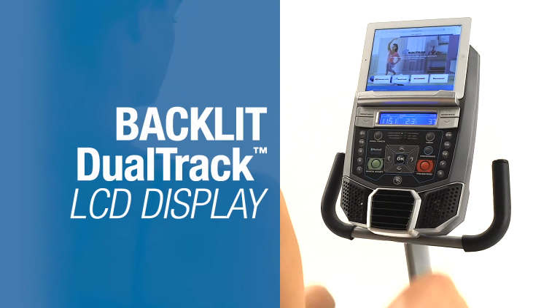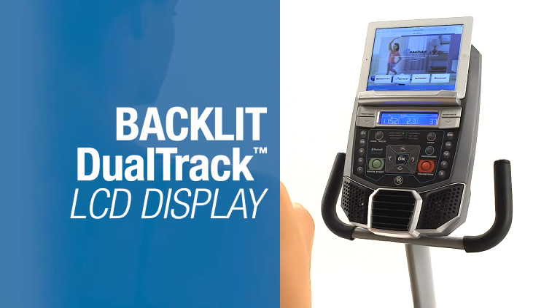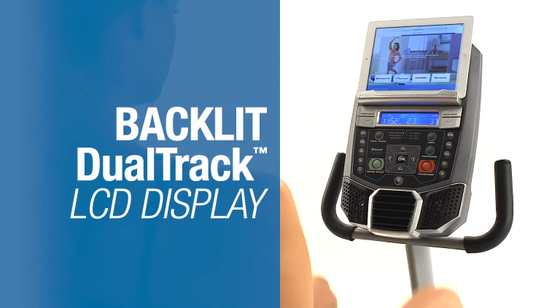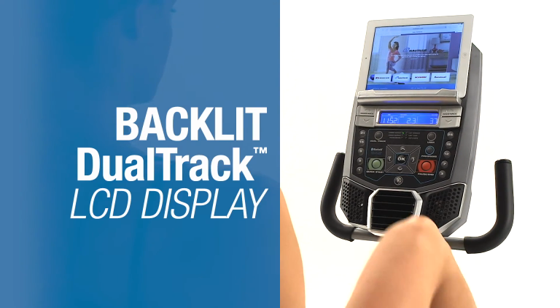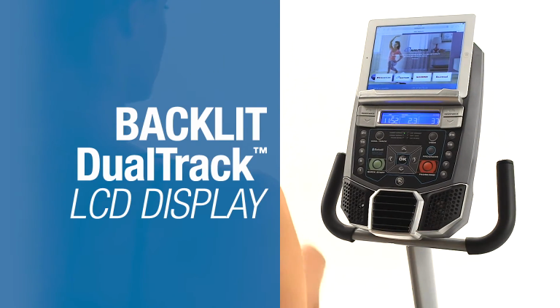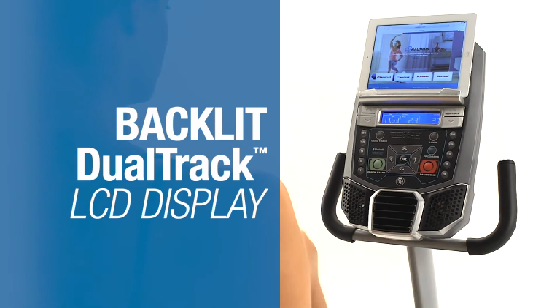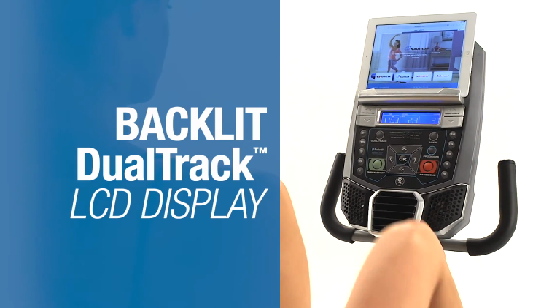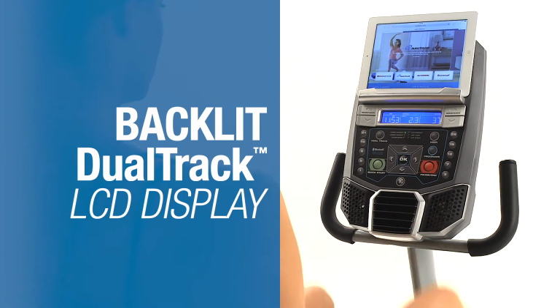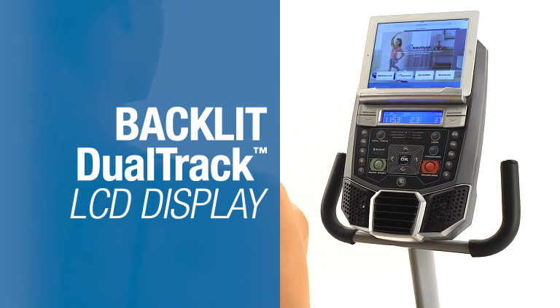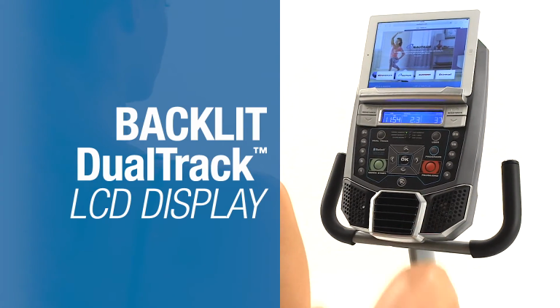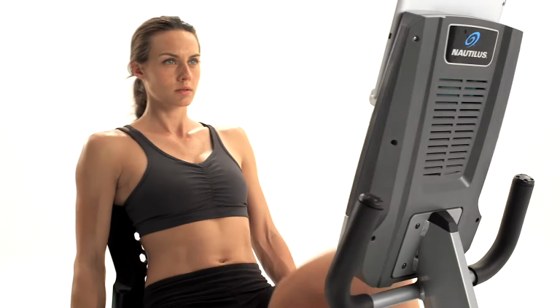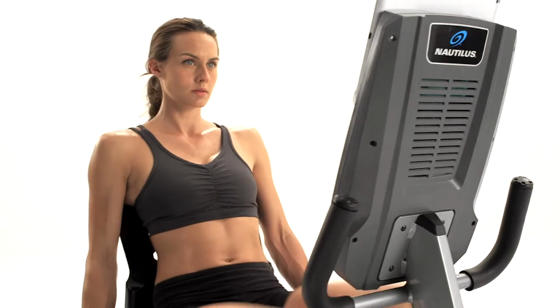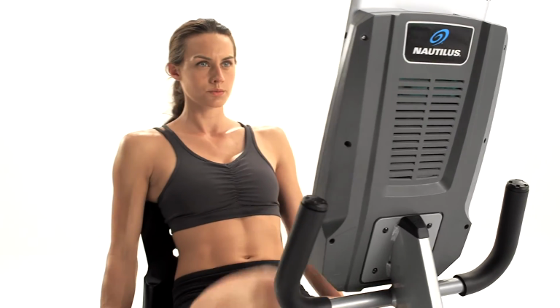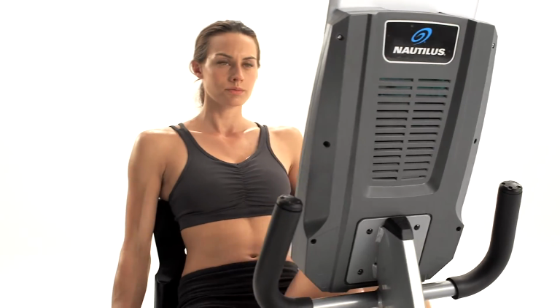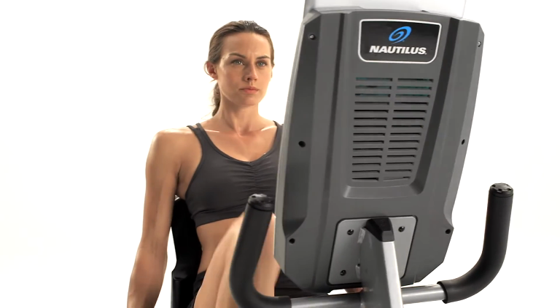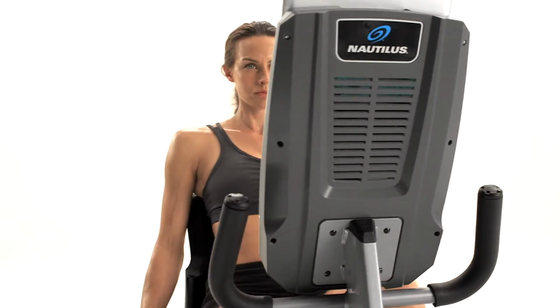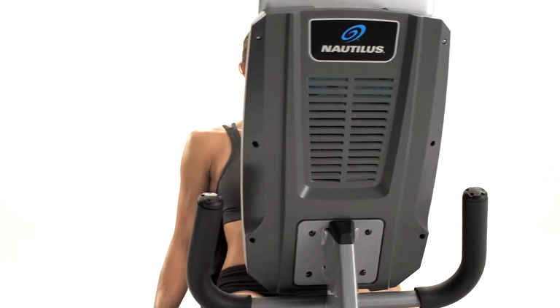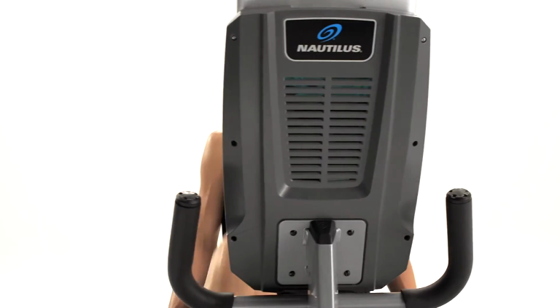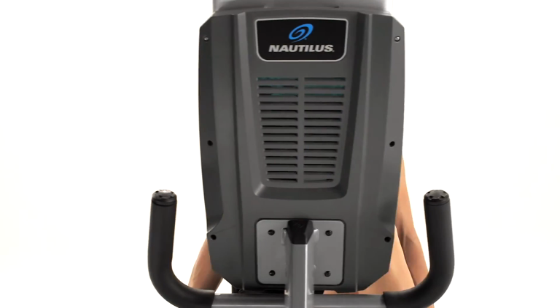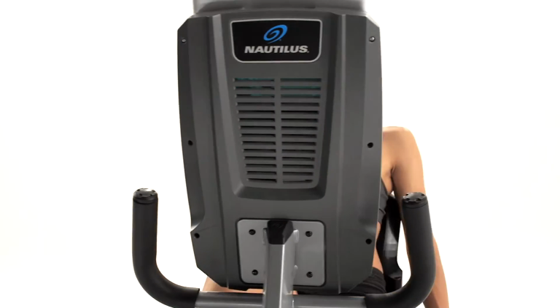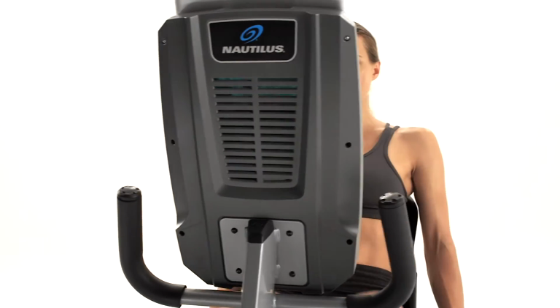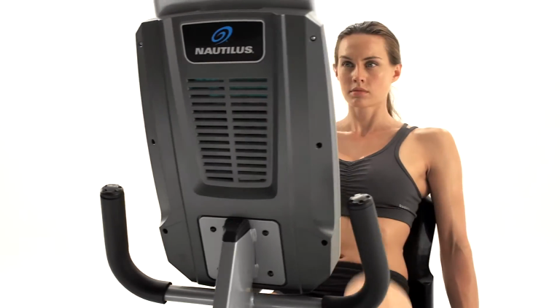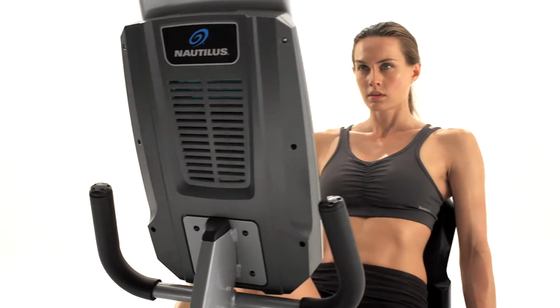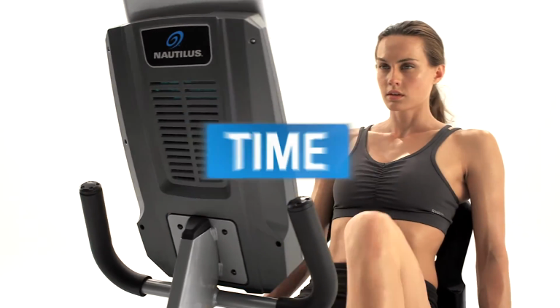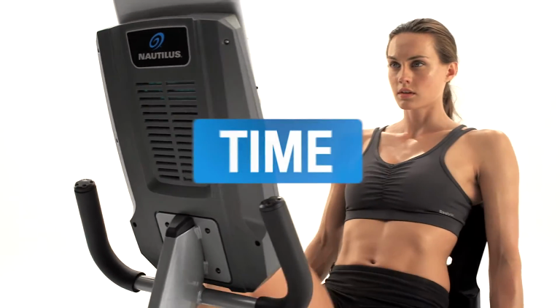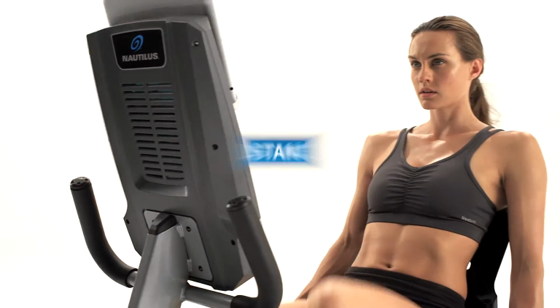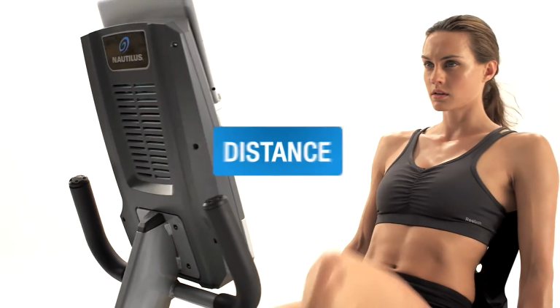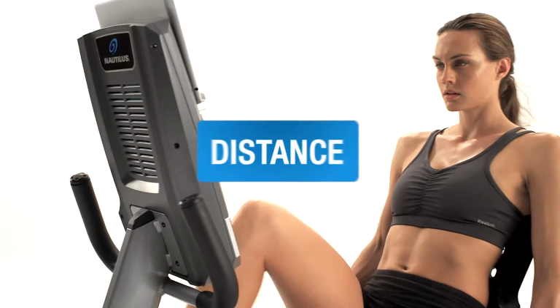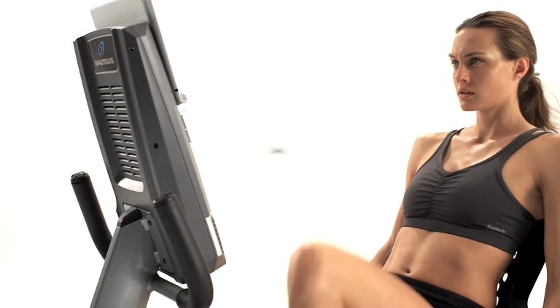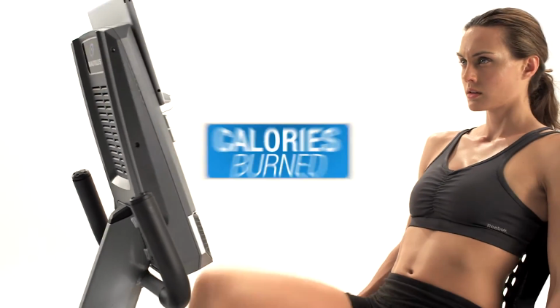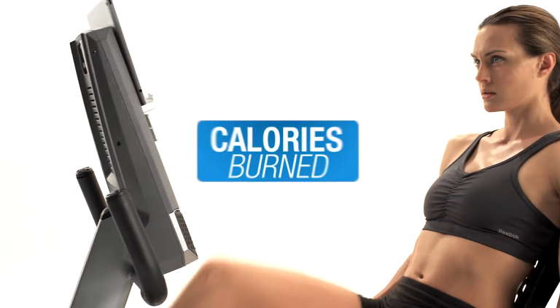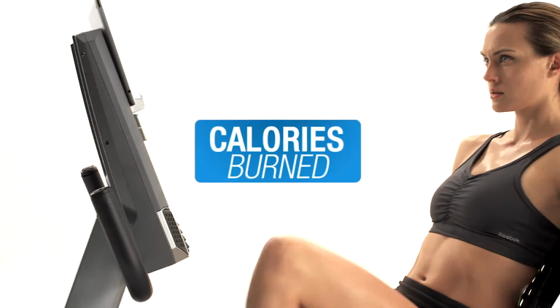But the real star is the blue backlit dual-track multi-LCD monitoring system, which allows you to watch your favorite shows while still keeping track of time, distance, and calories burned.